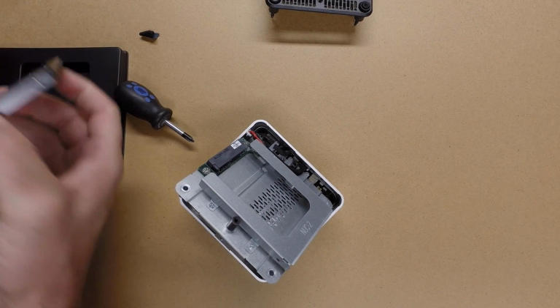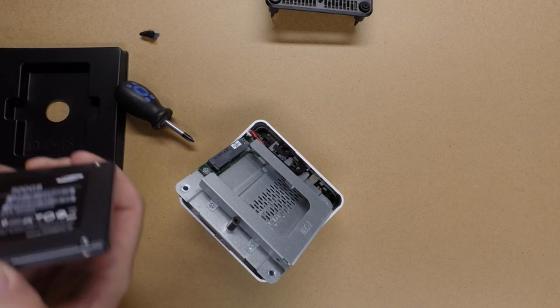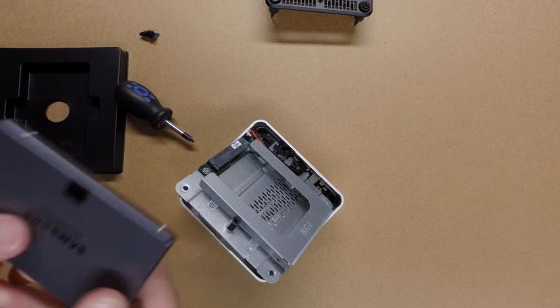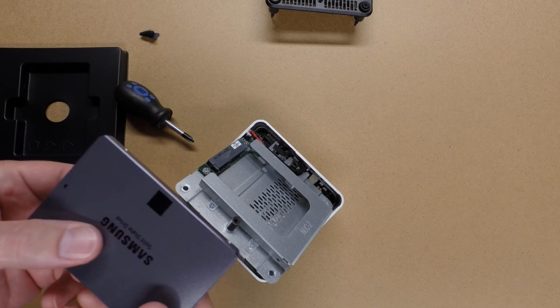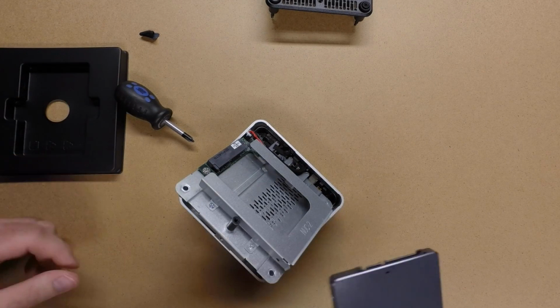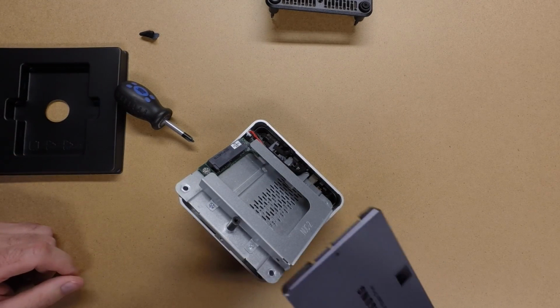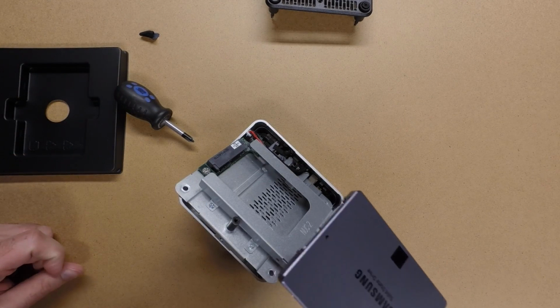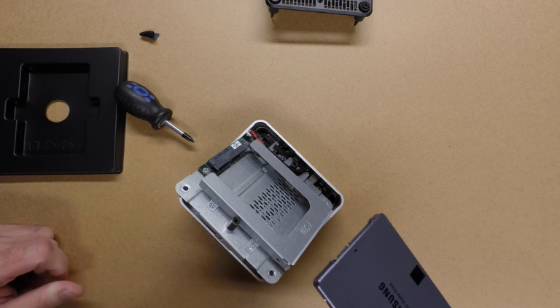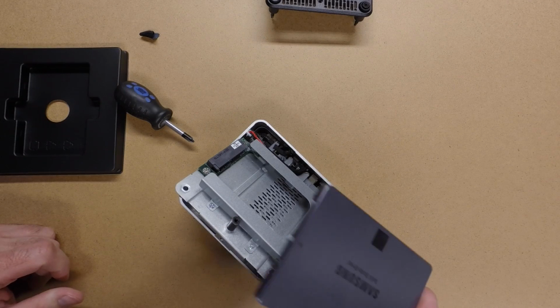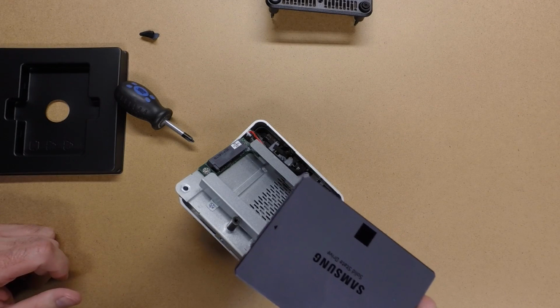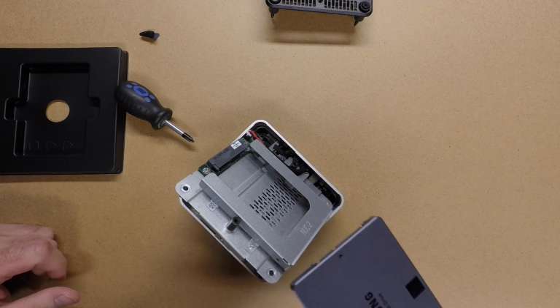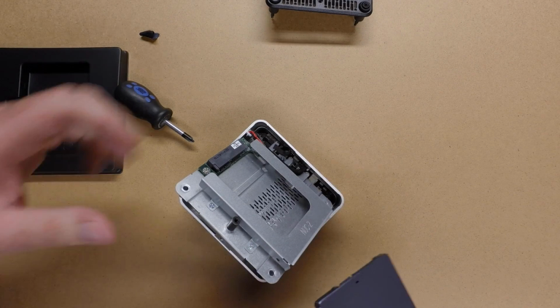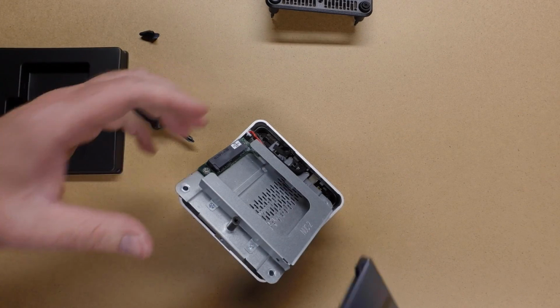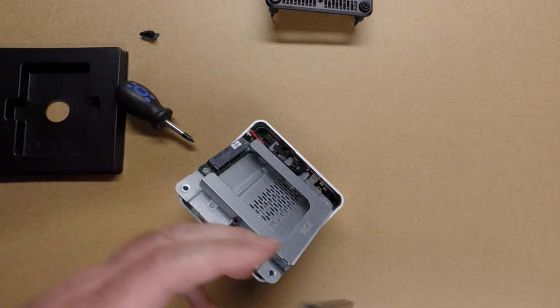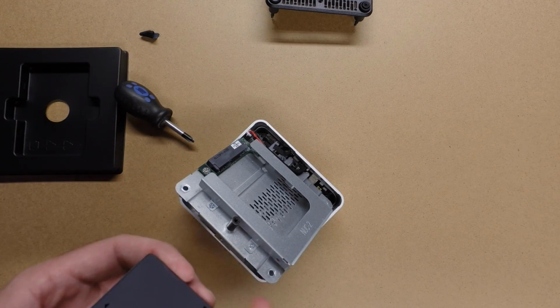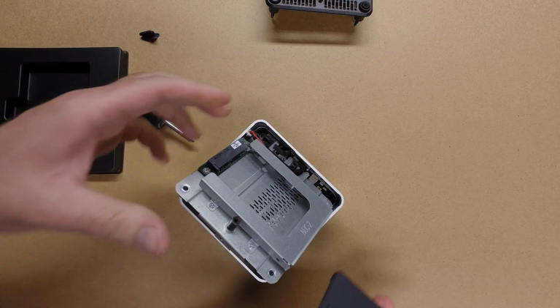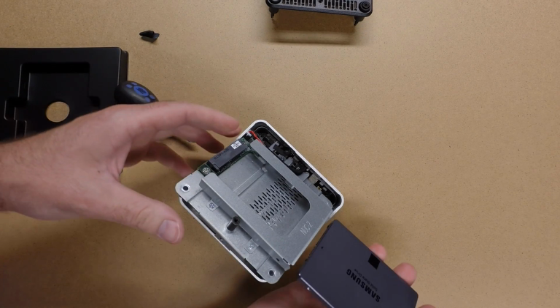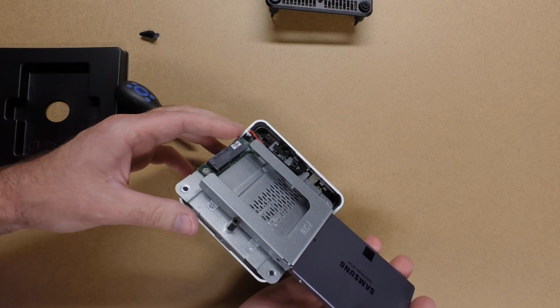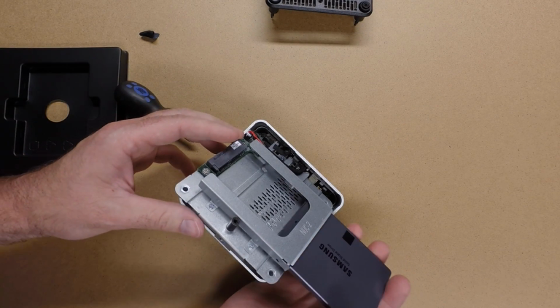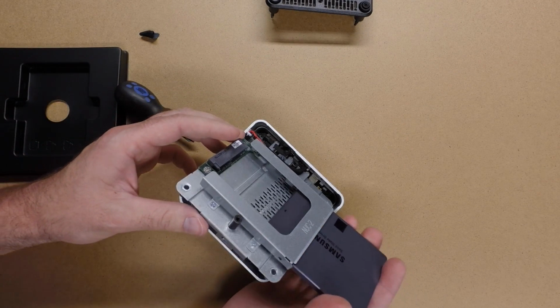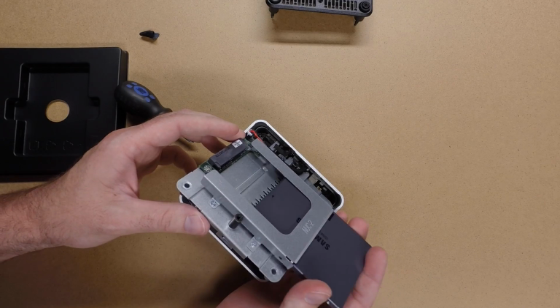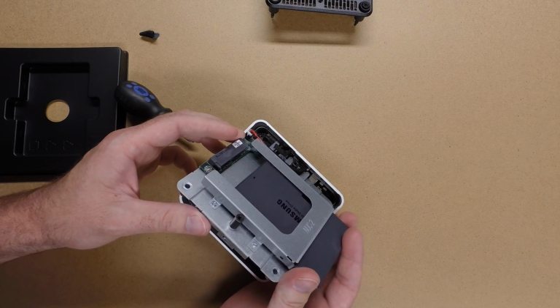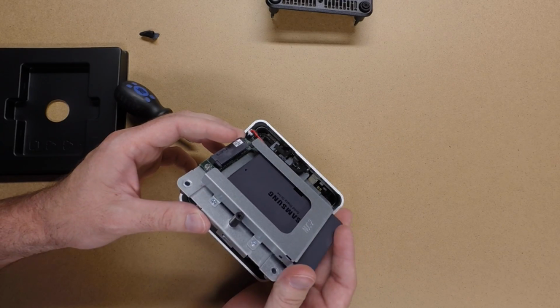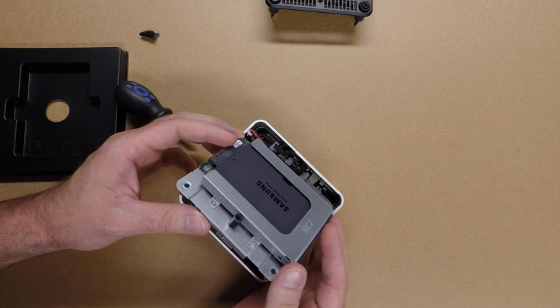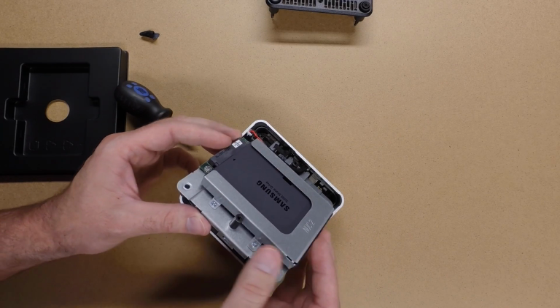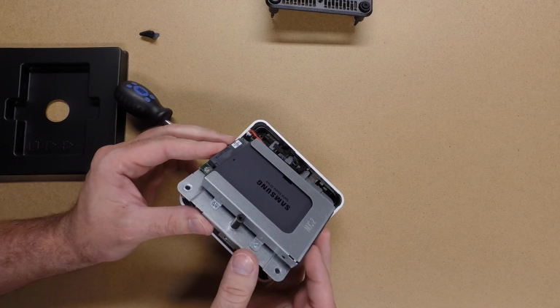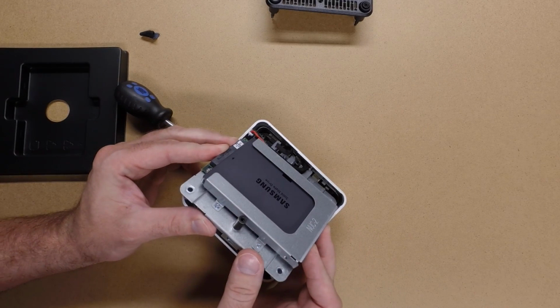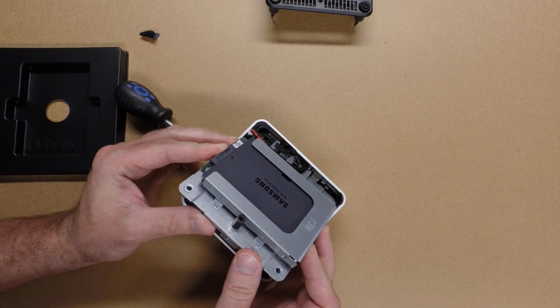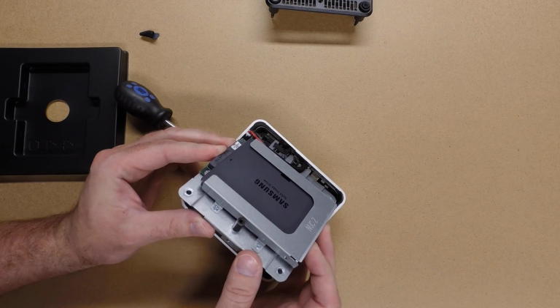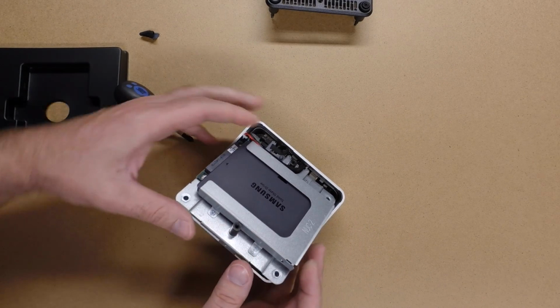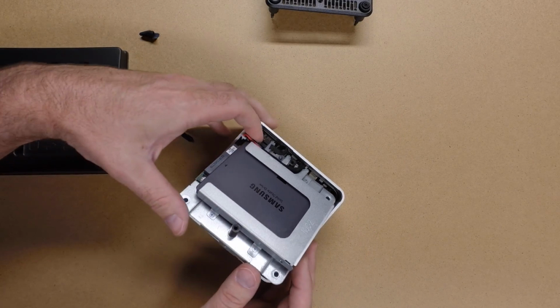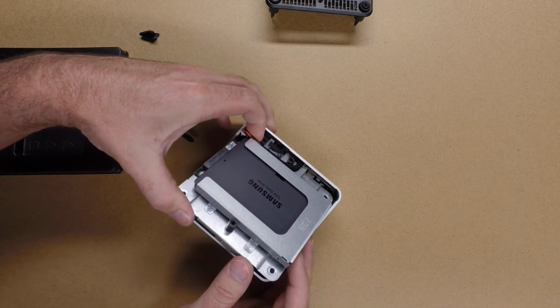This is the Samsung 840 EVO solid-state hard drive, 500GB. I'll slide that in here and press it into the connector.